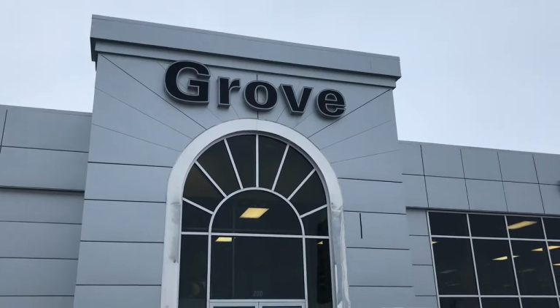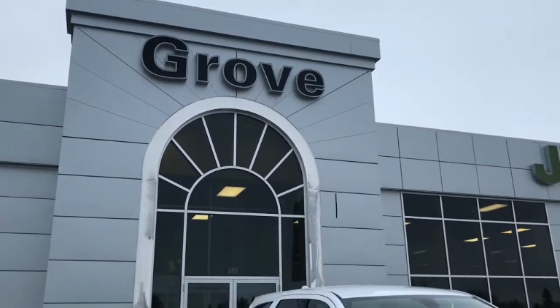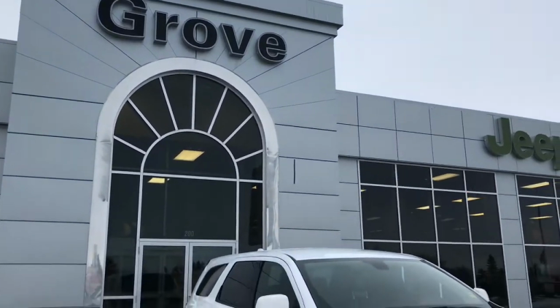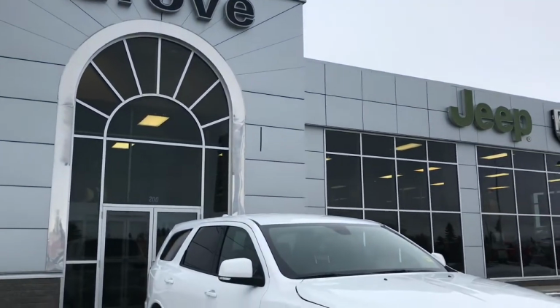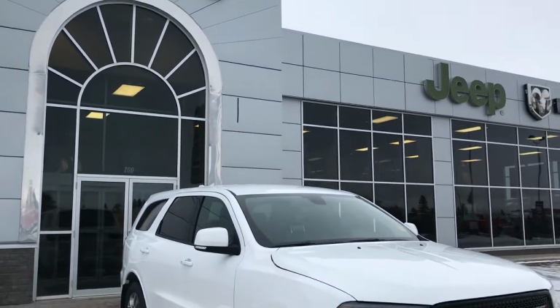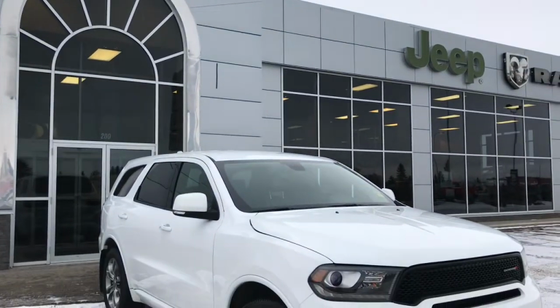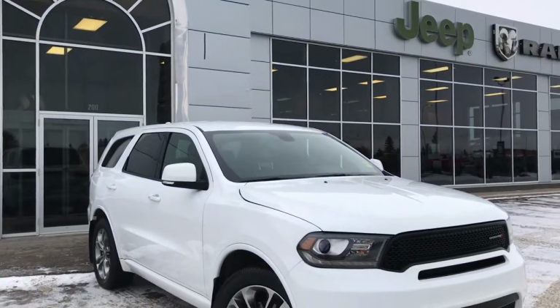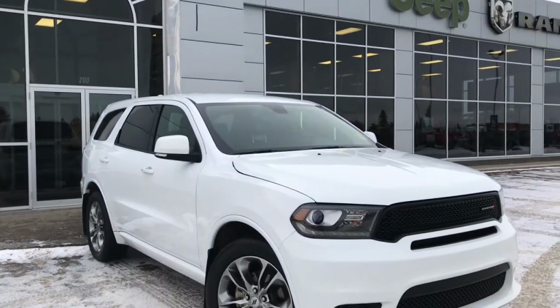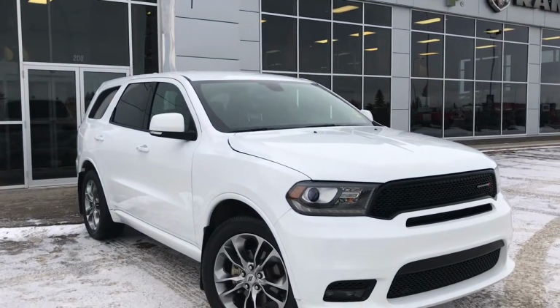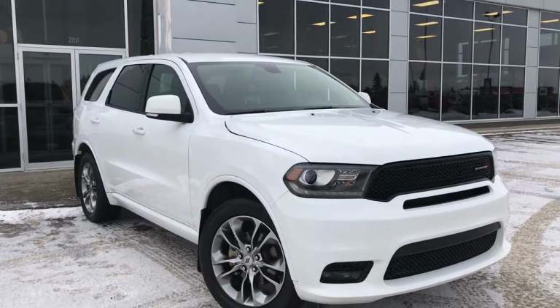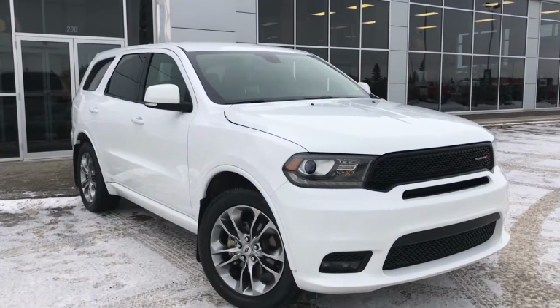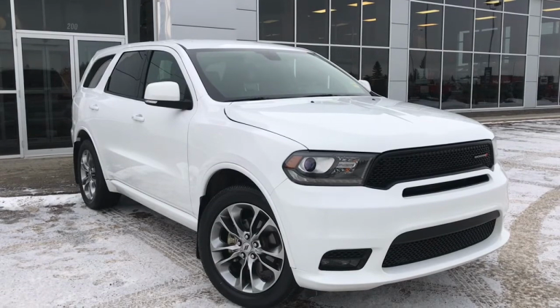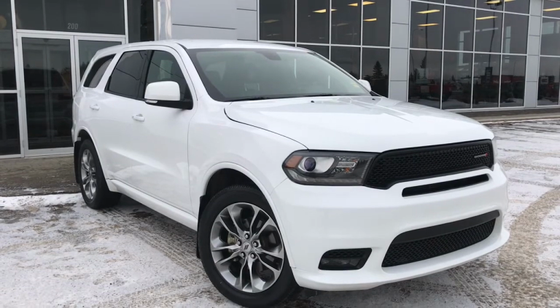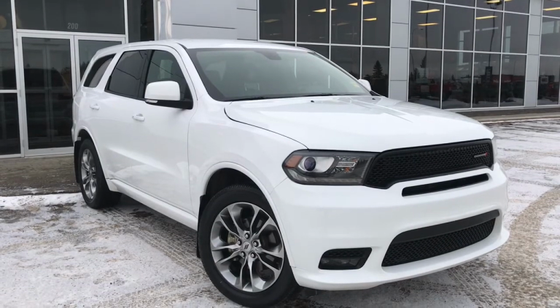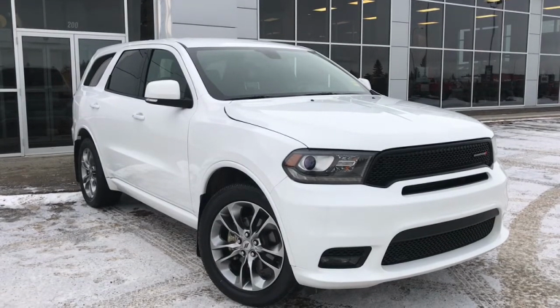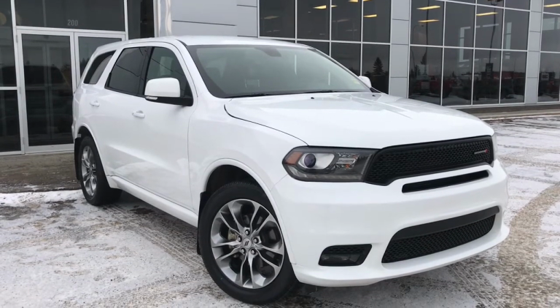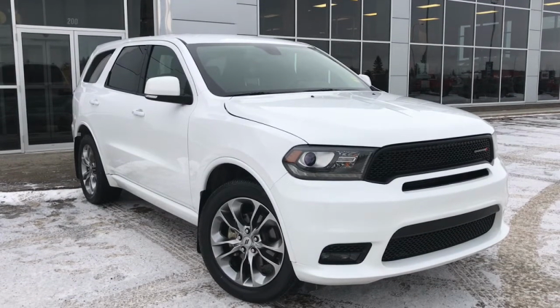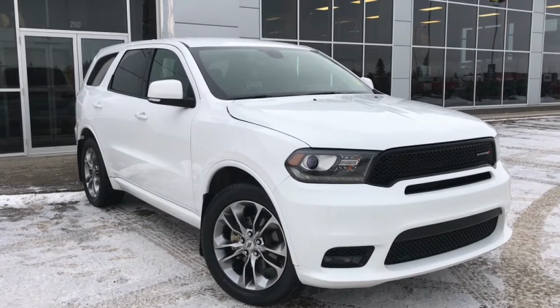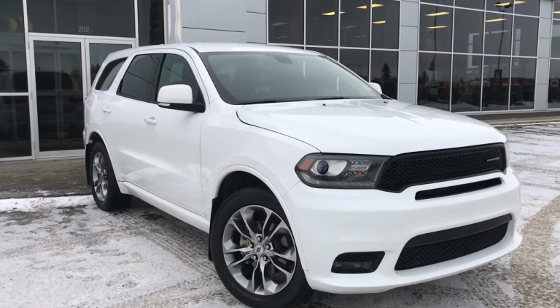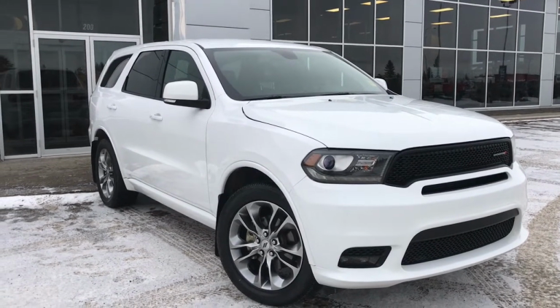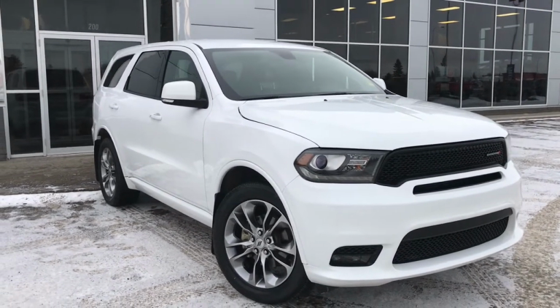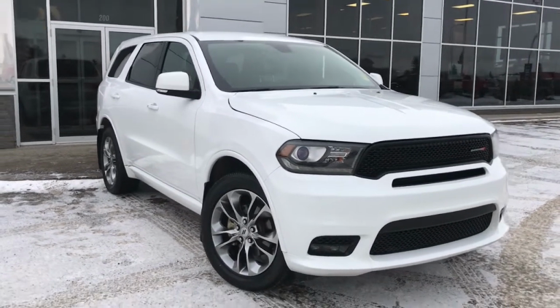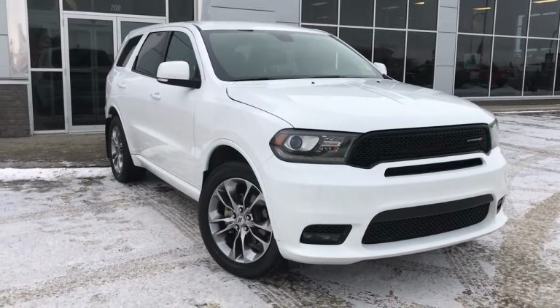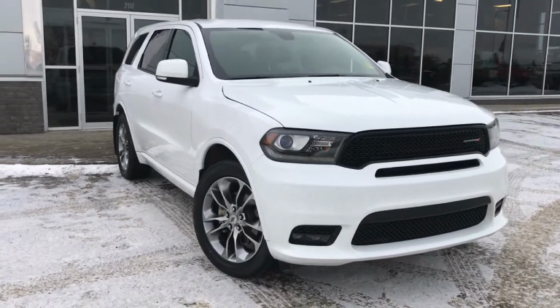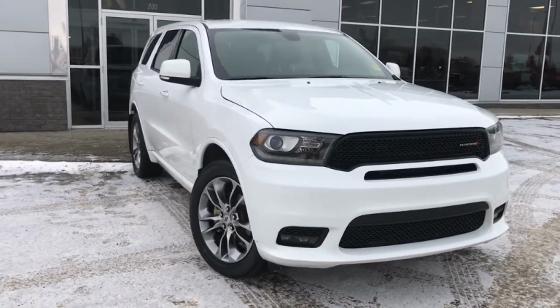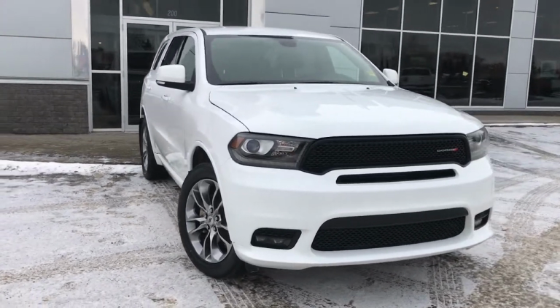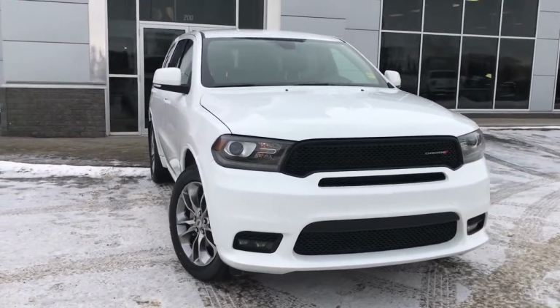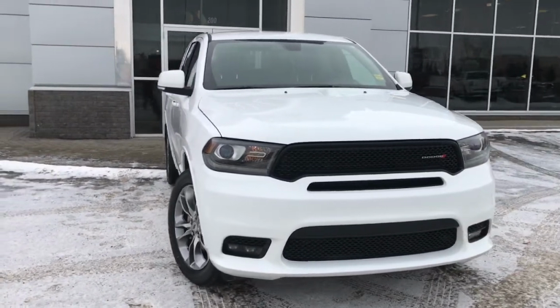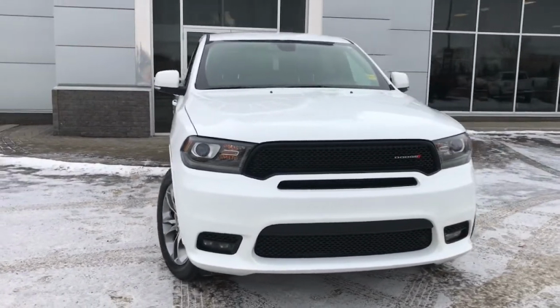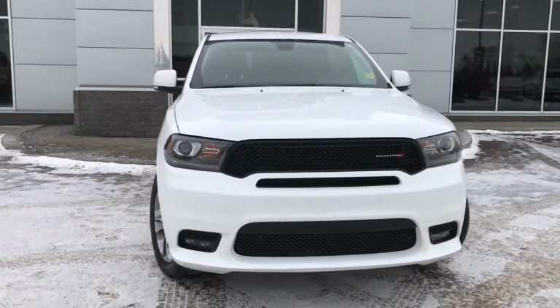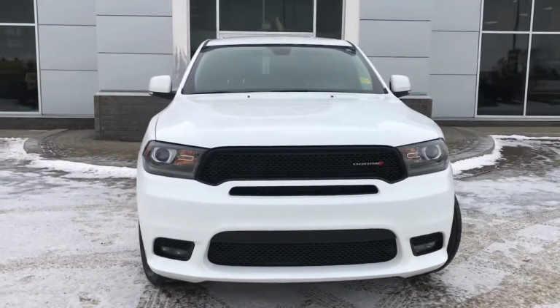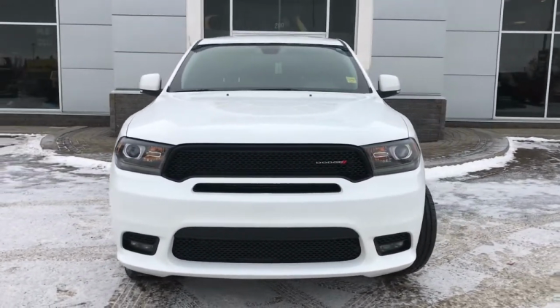Hello and welcome to Grove Dodge. My name's Jasmine and today we're going to be looking at this gorgeous 2019 Dodge Durango GT in White Knuckle. Under the hood she has a 3.6 V6 Pentastar engine pushing 290 horsepower.